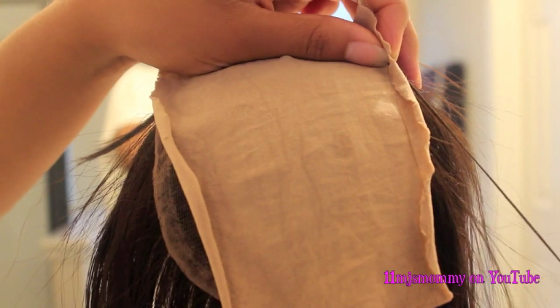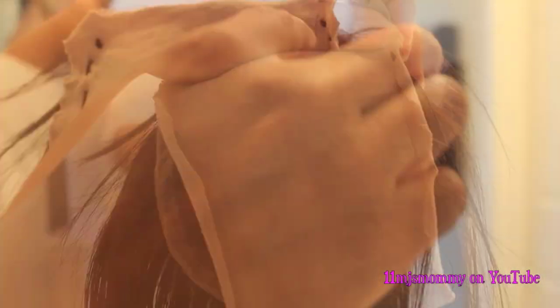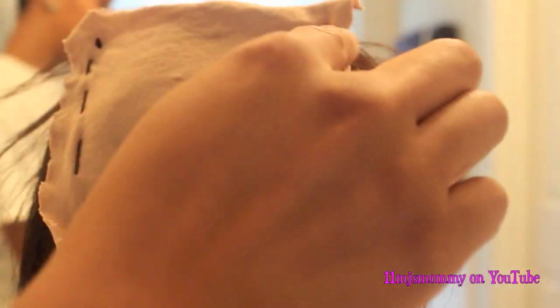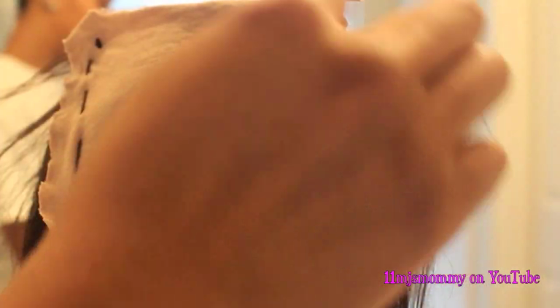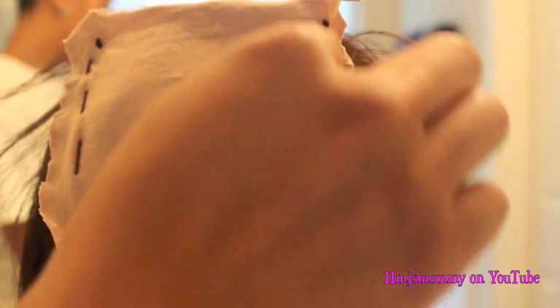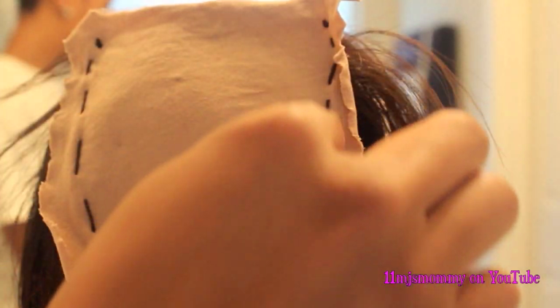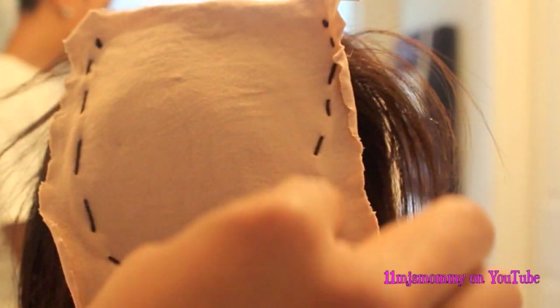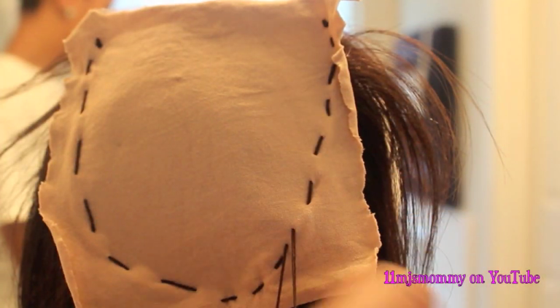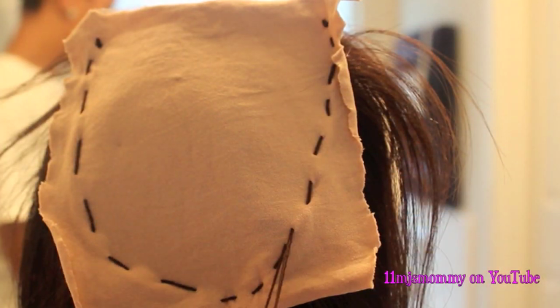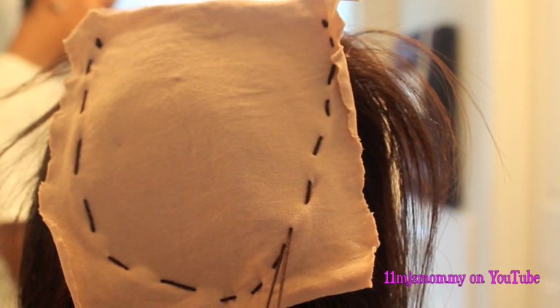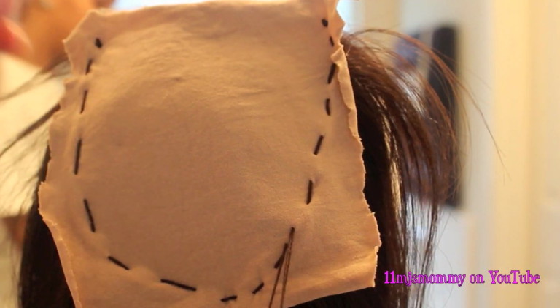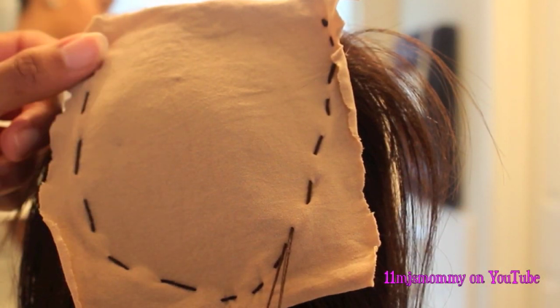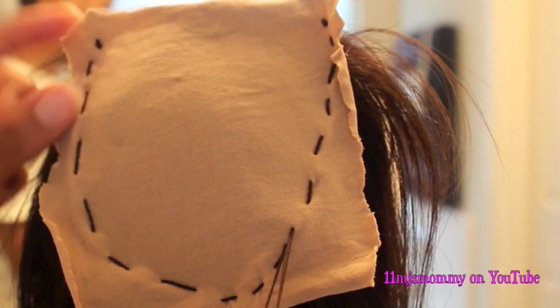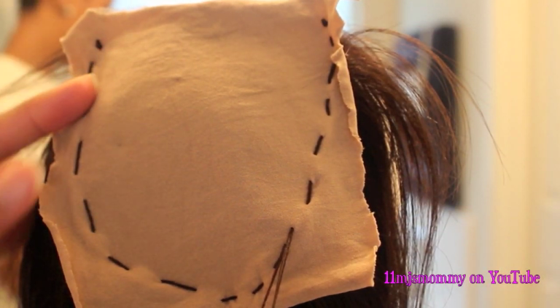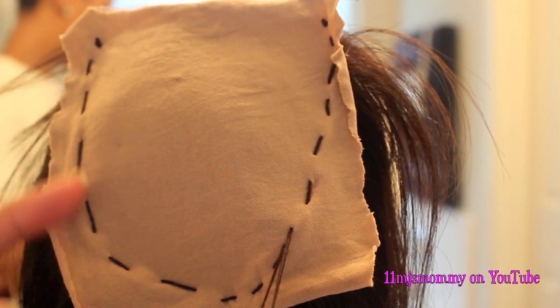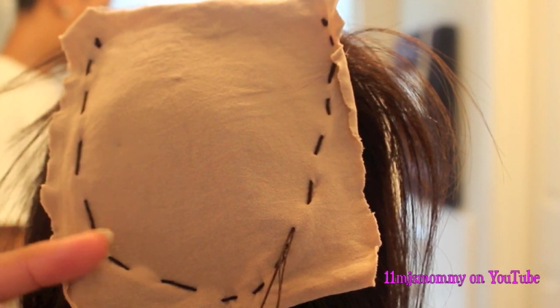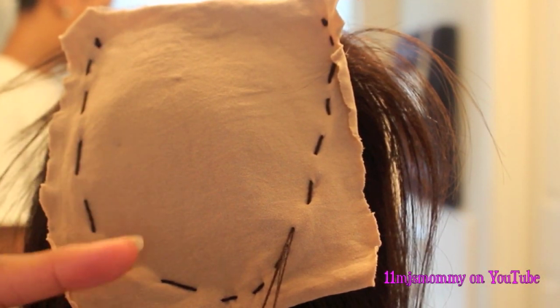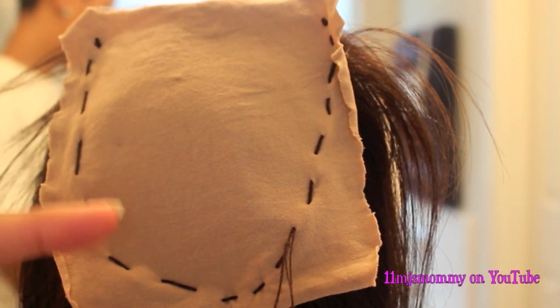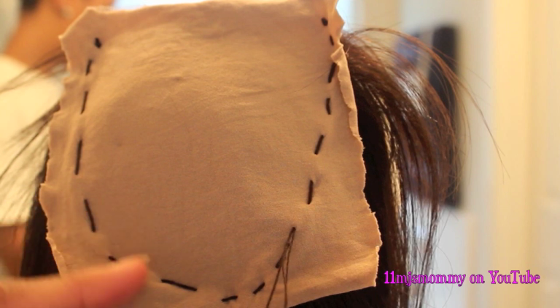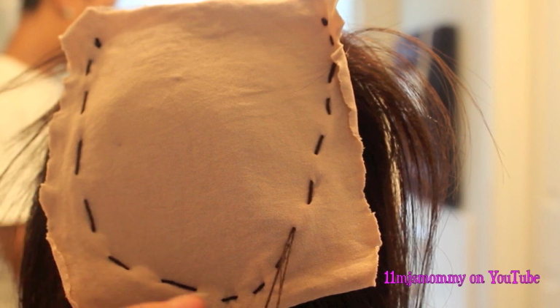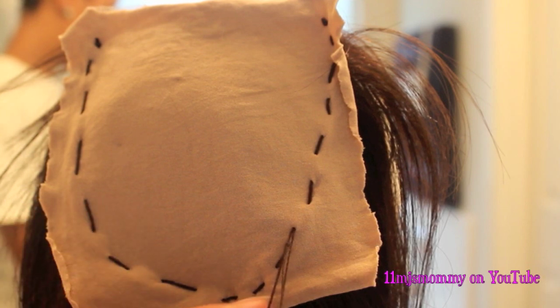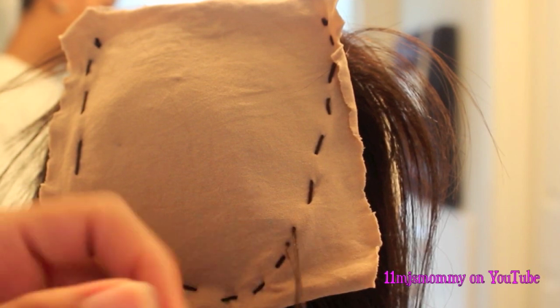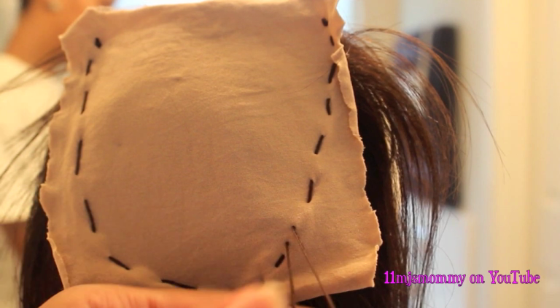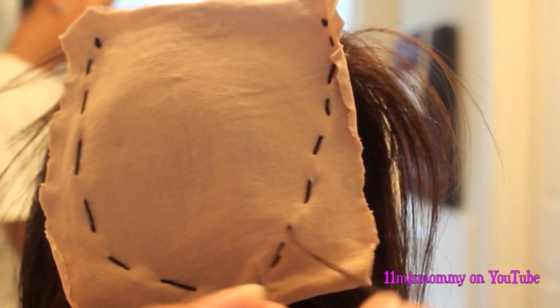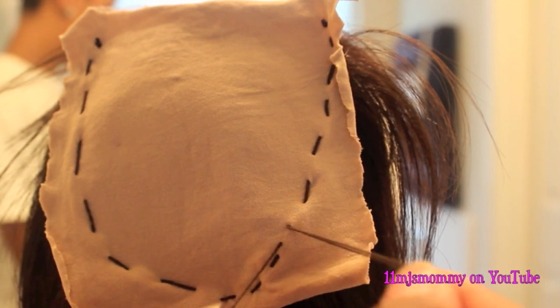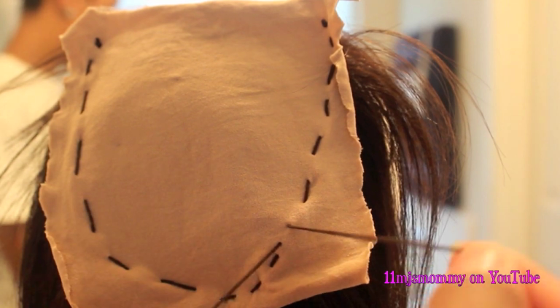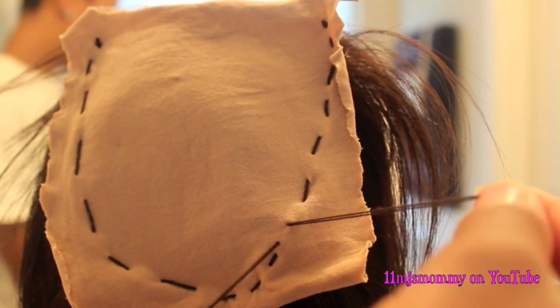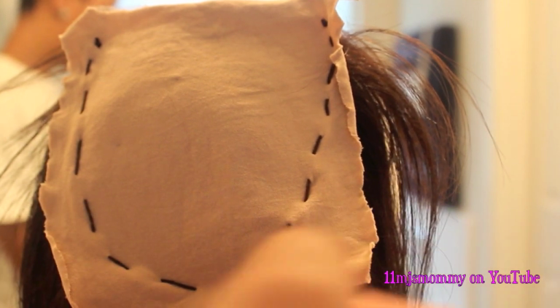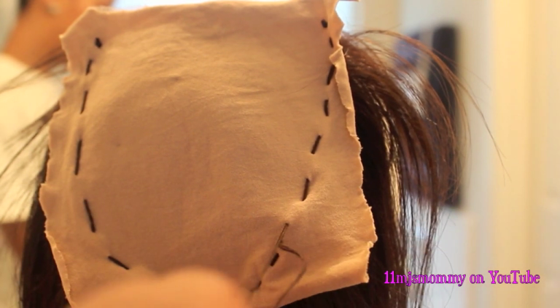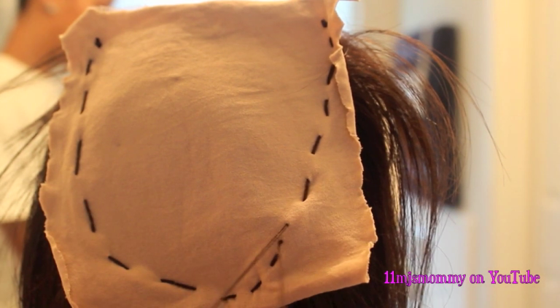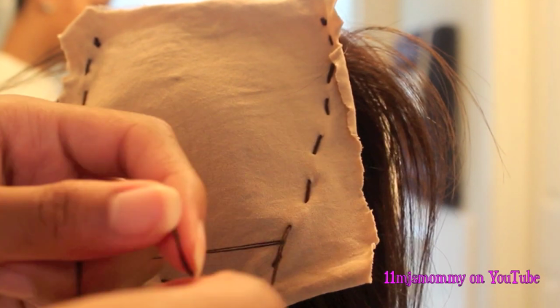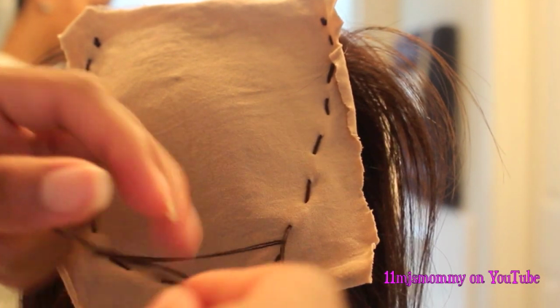I used two needles and sewed along the outer edges of the closure. Once the threads met up, I tied those threads into a knot.